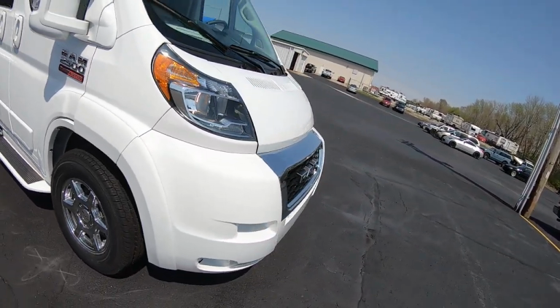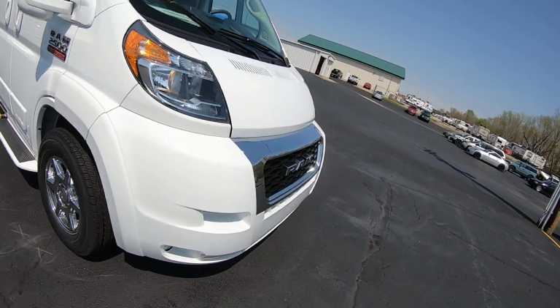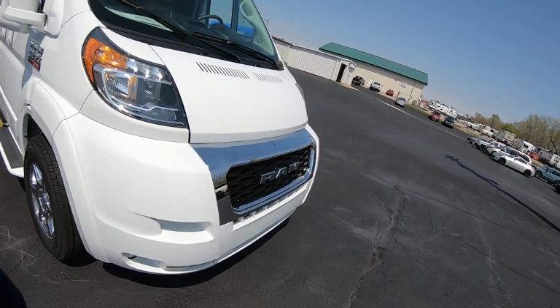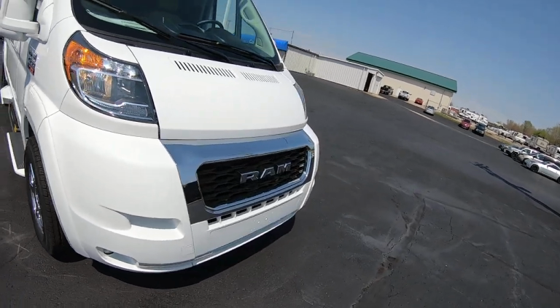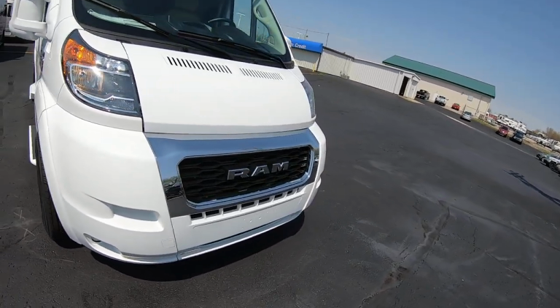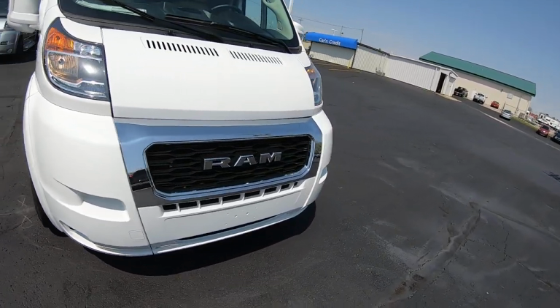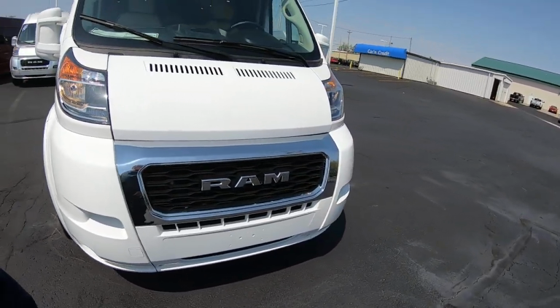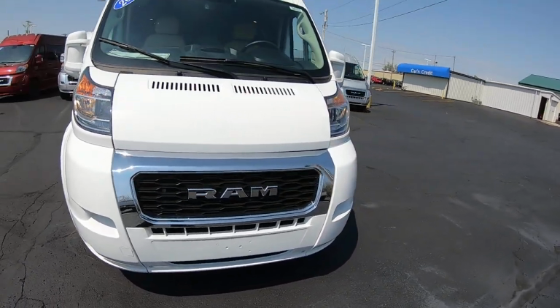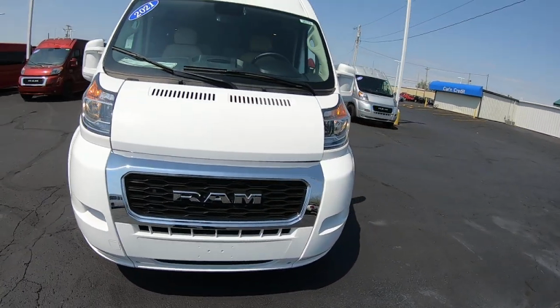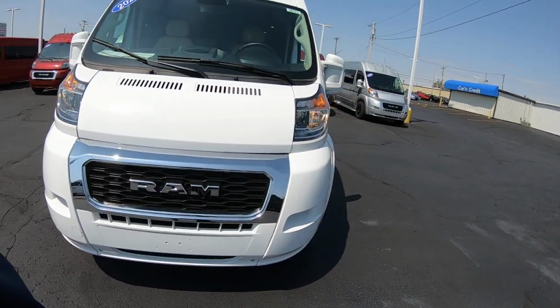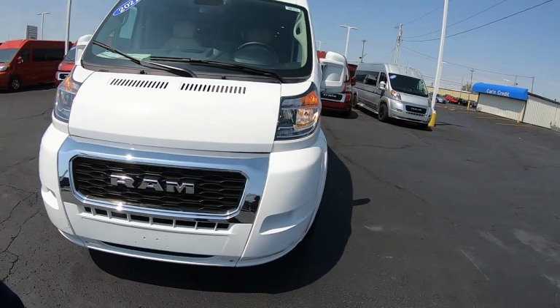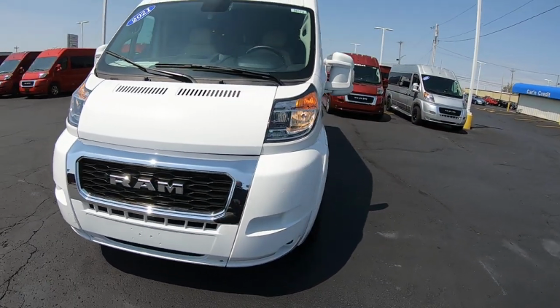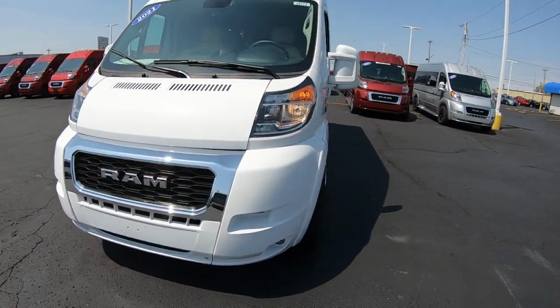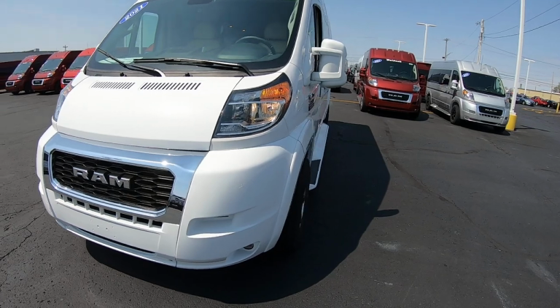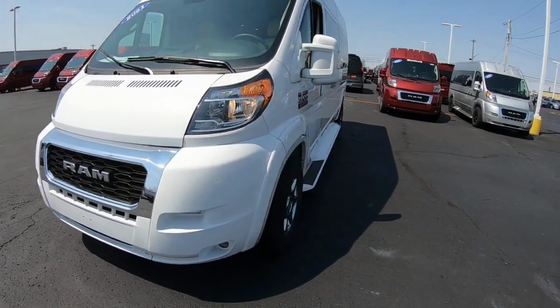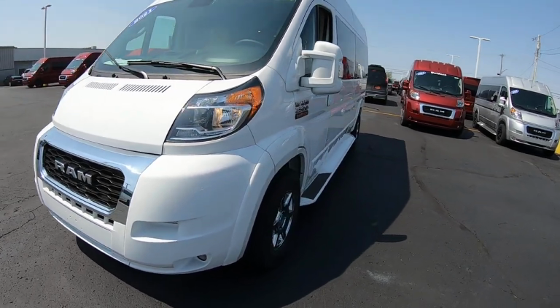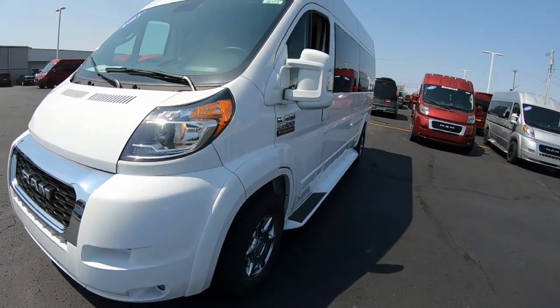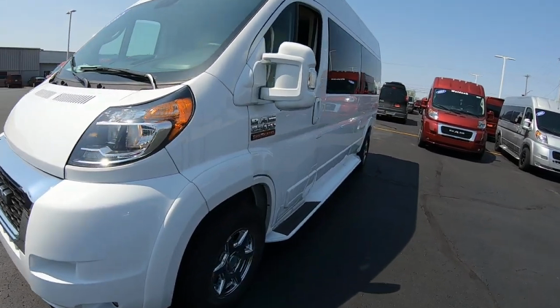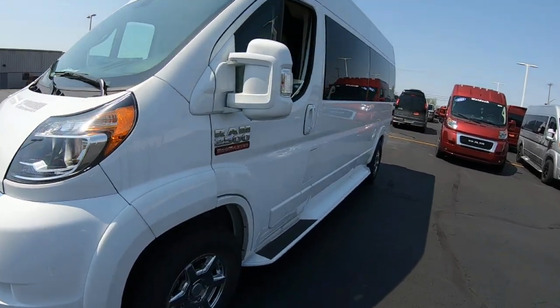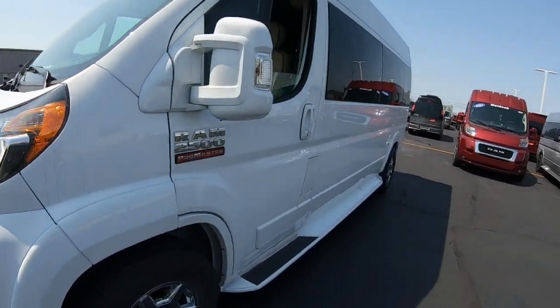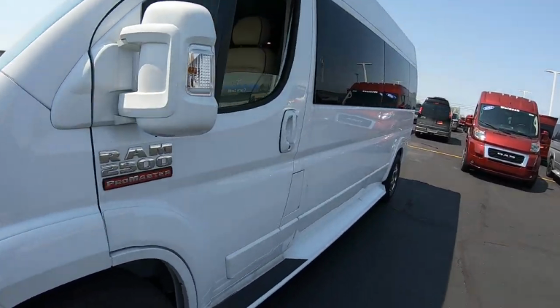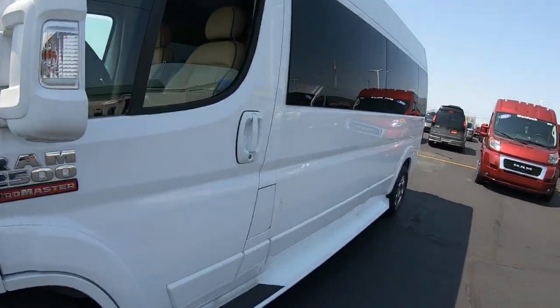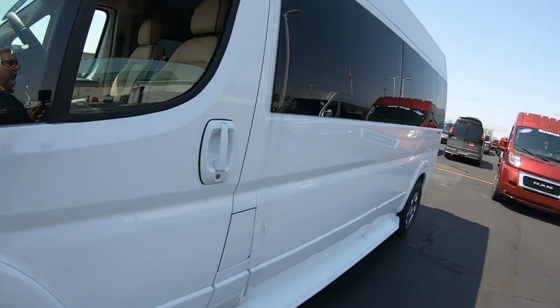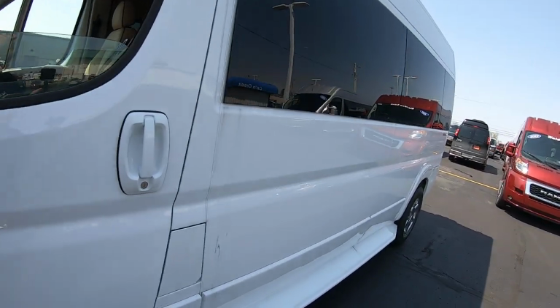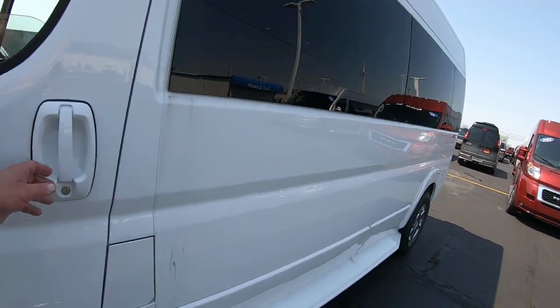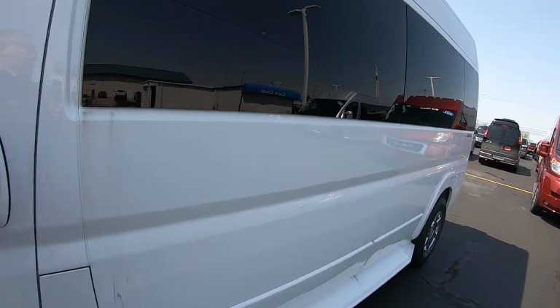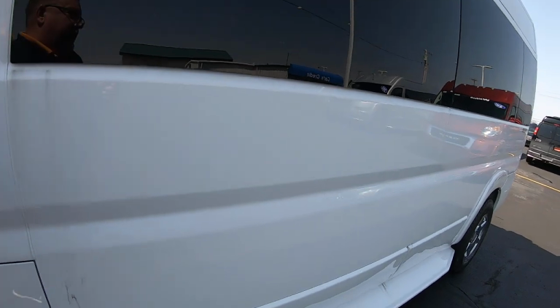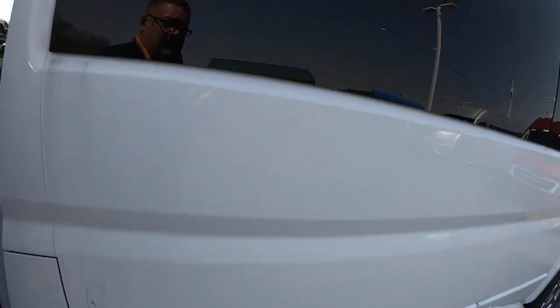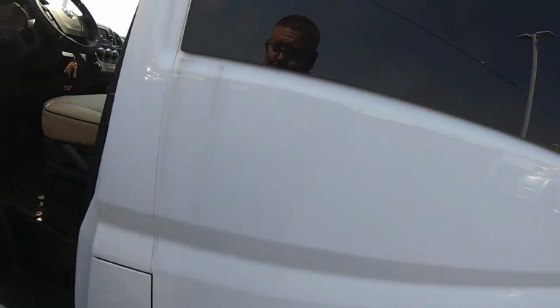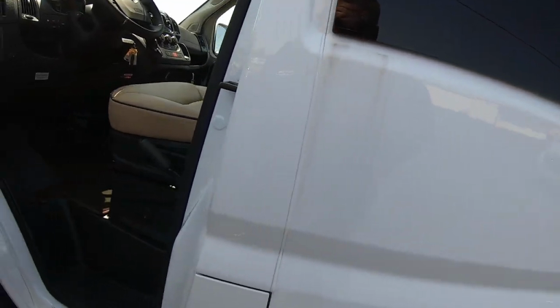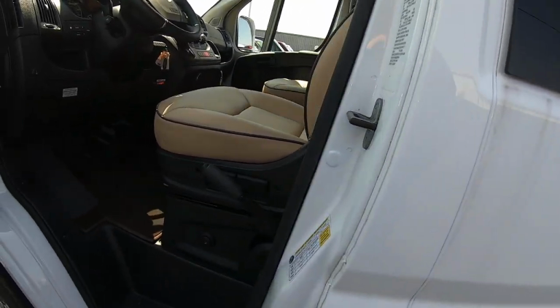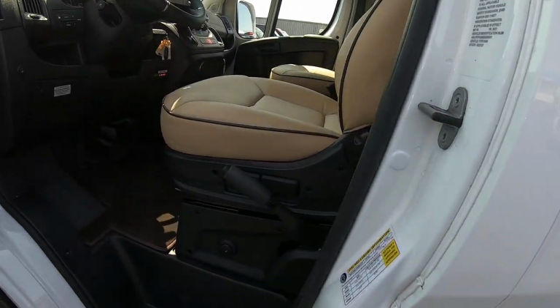This was originally a nine-passenger van. After putting the lift in, it now rides seven. We do have the other two chairs and the pedestals they were sitting on still in there.